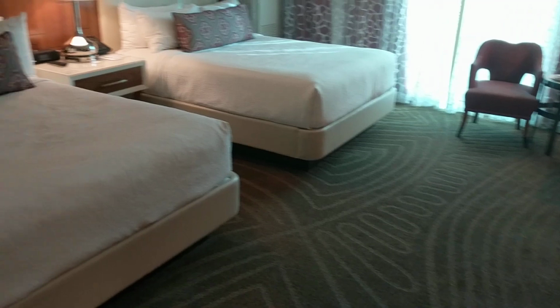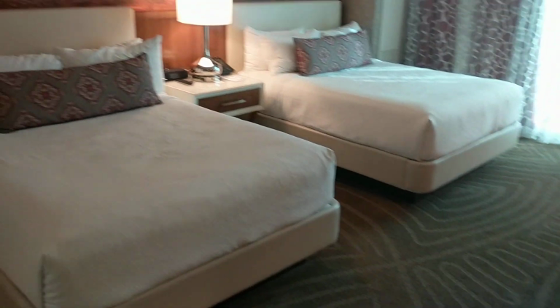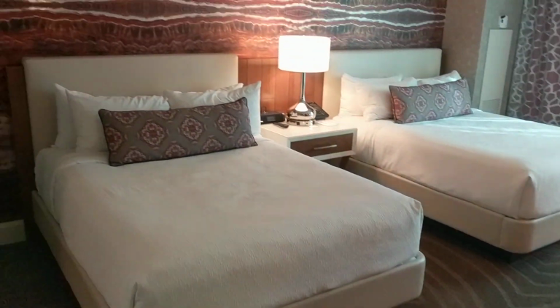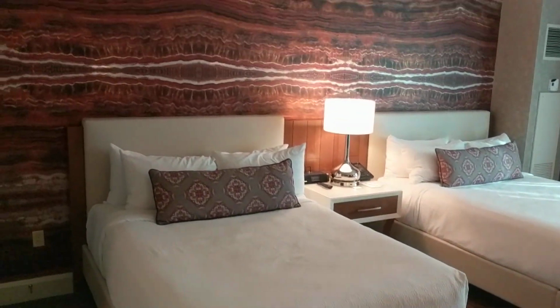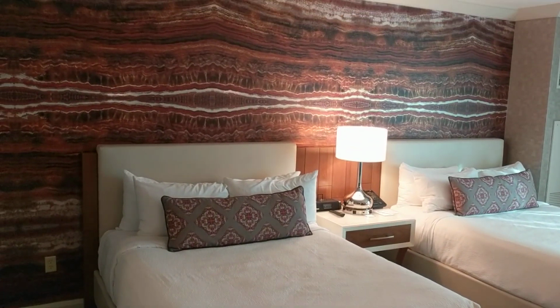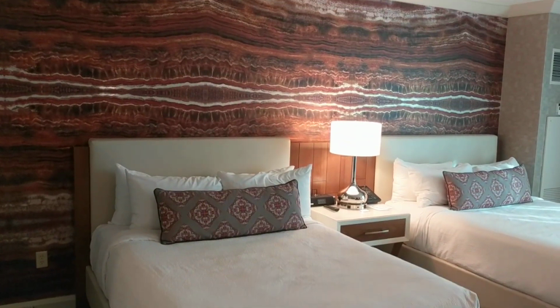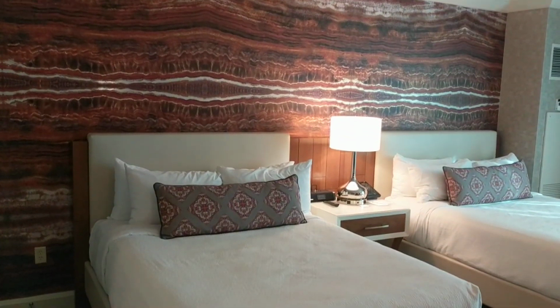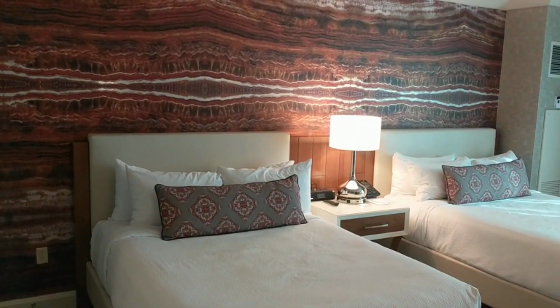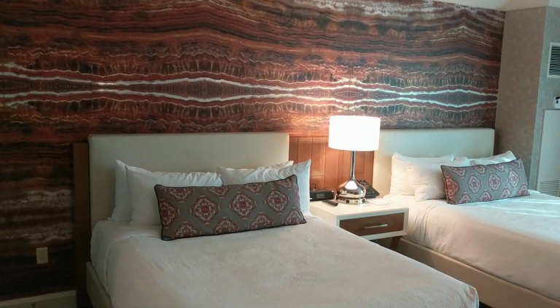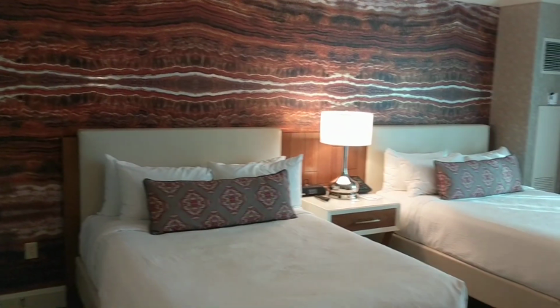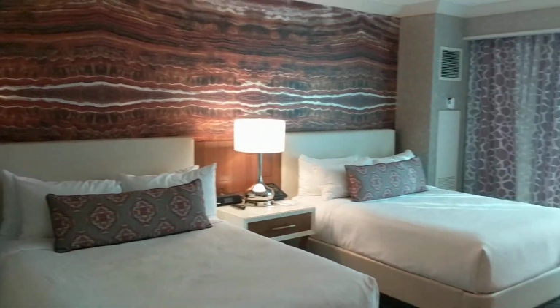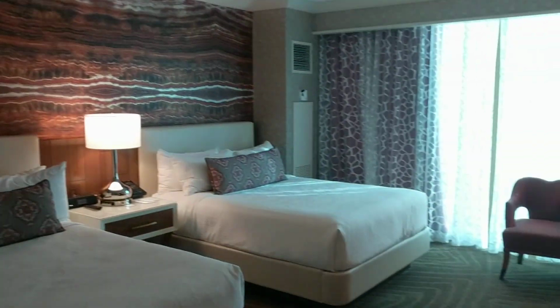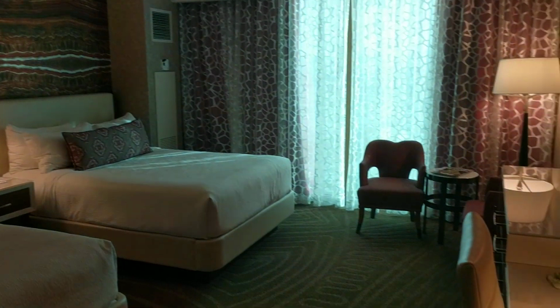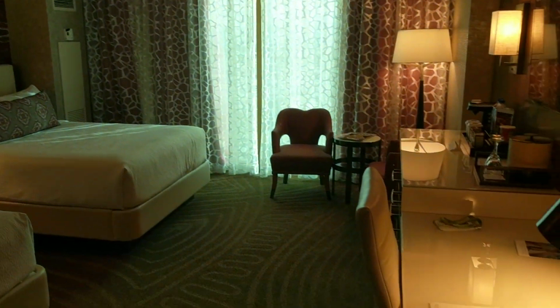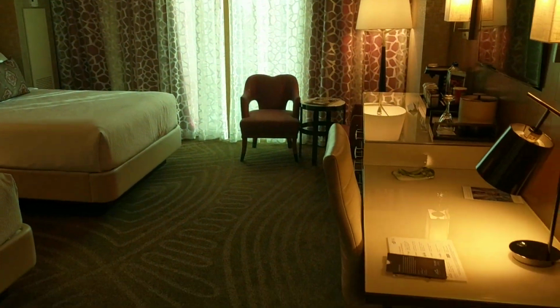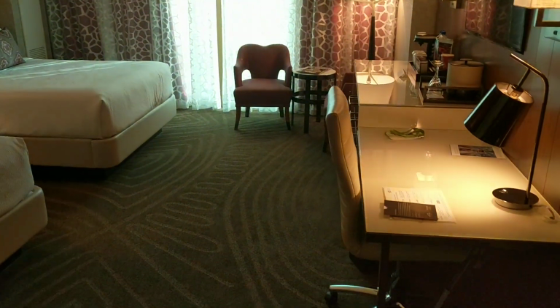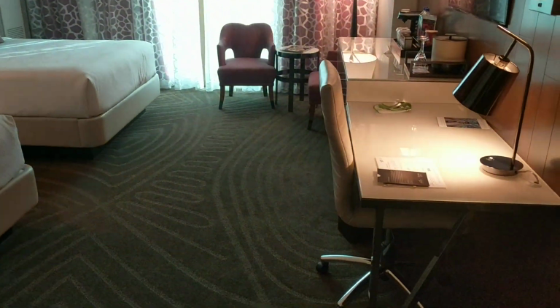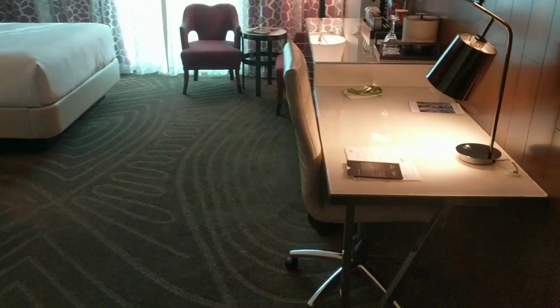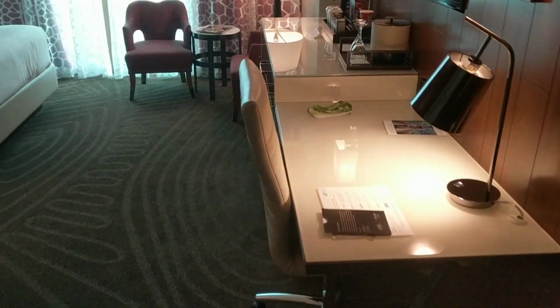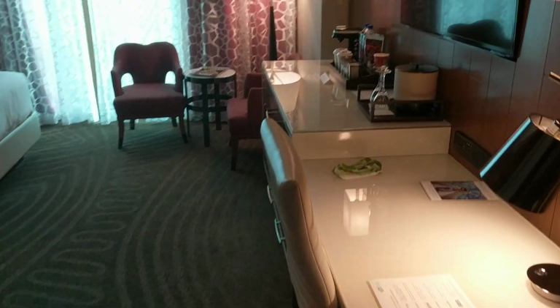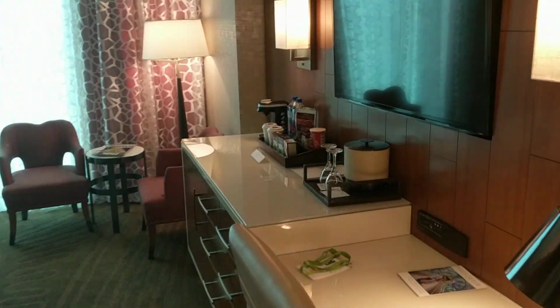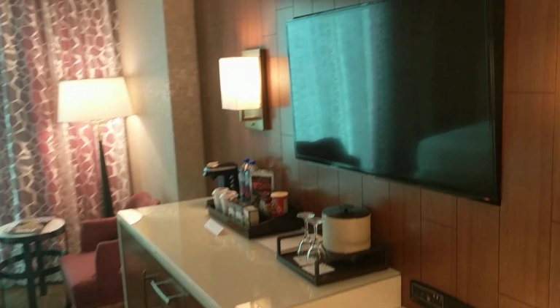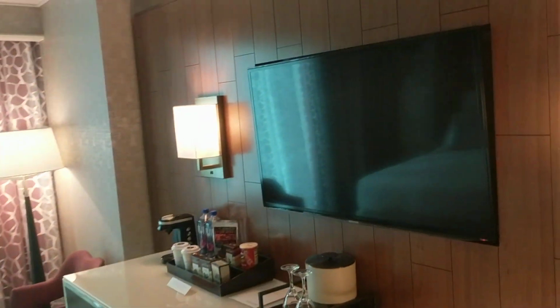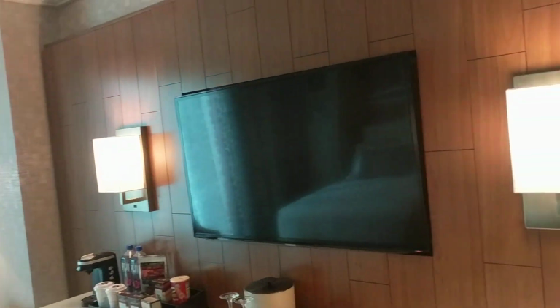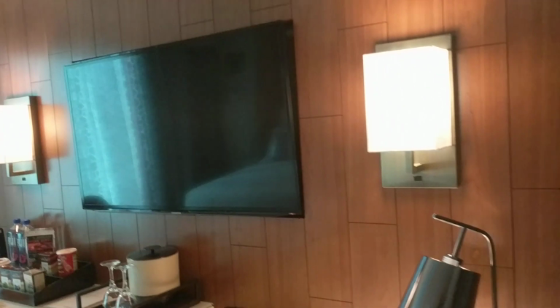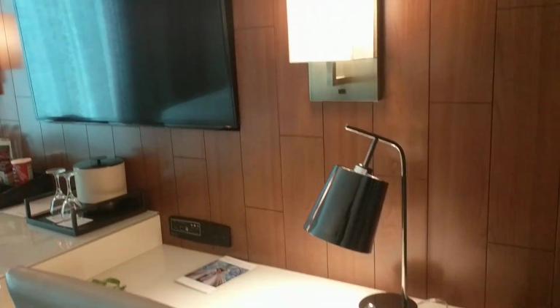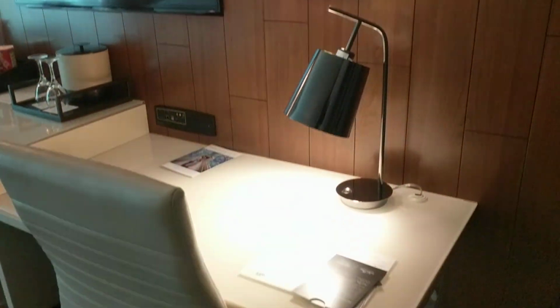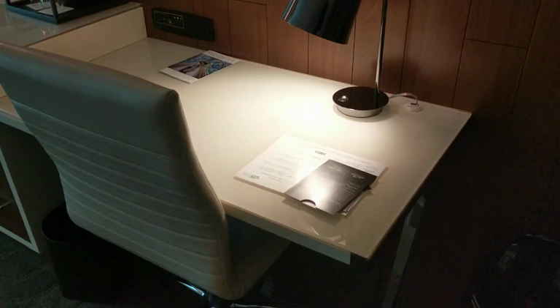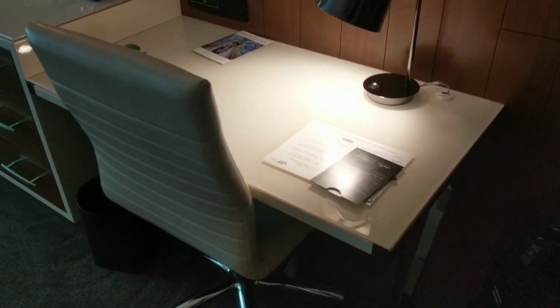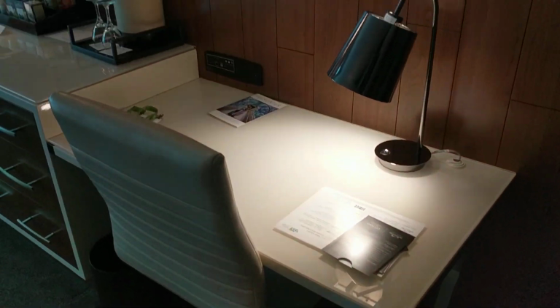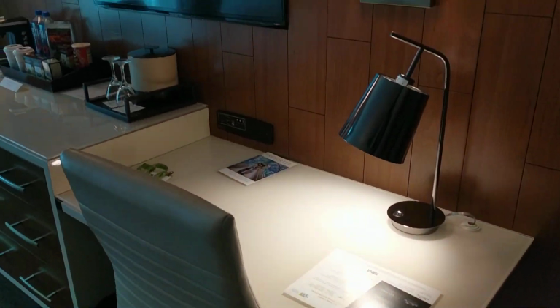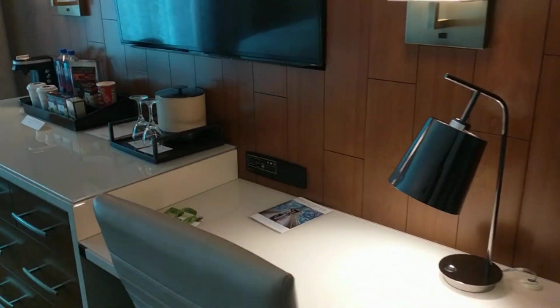As you can see, two big queen beds, nicely decorated. Right off the bat, you've got a big TV and a nice desk area that I was very pleased with.